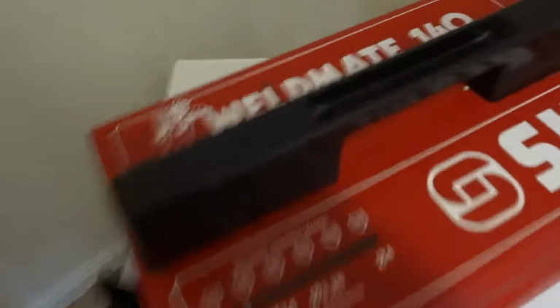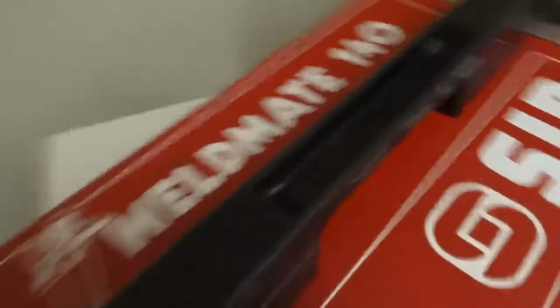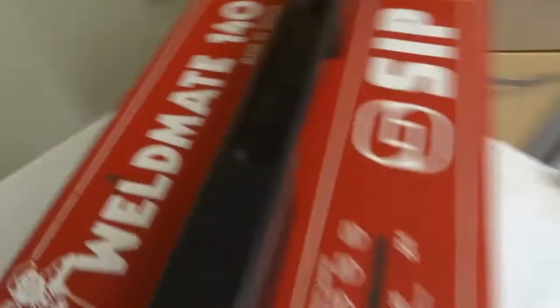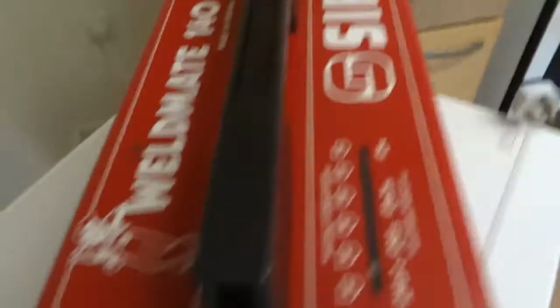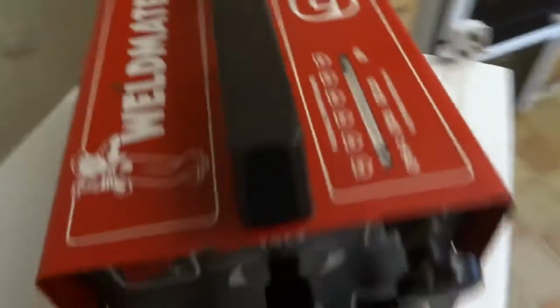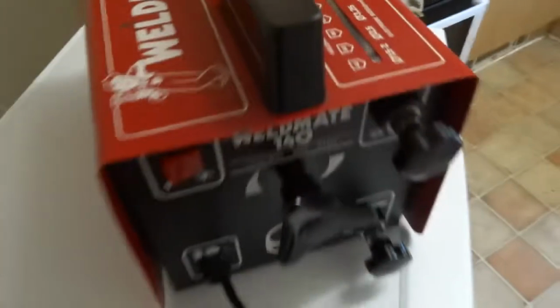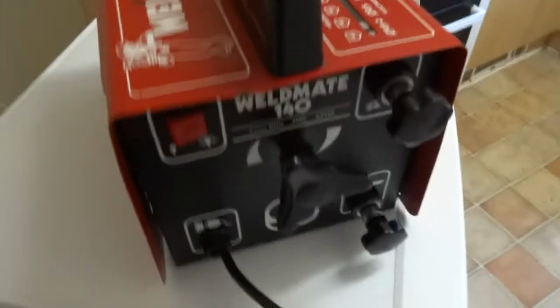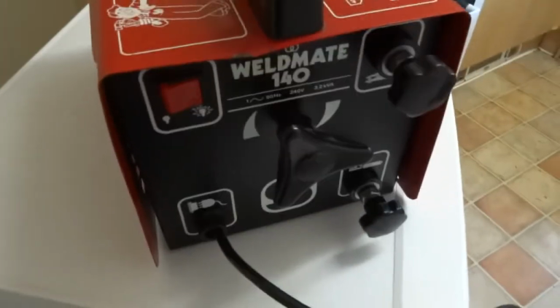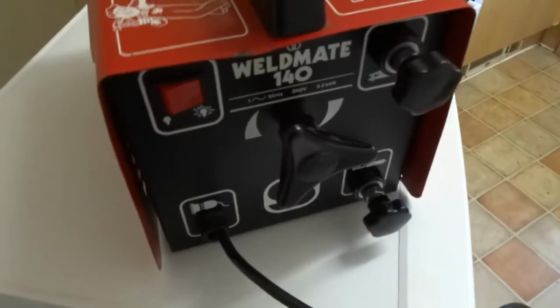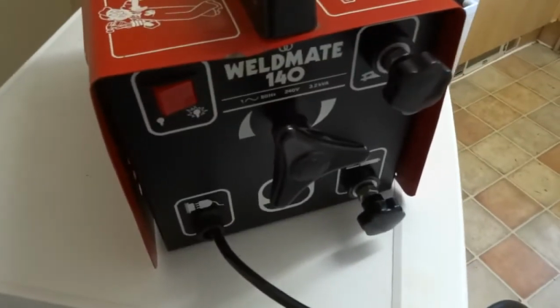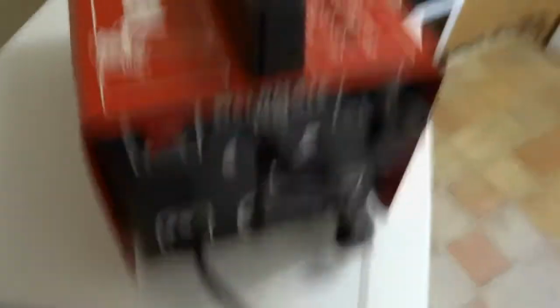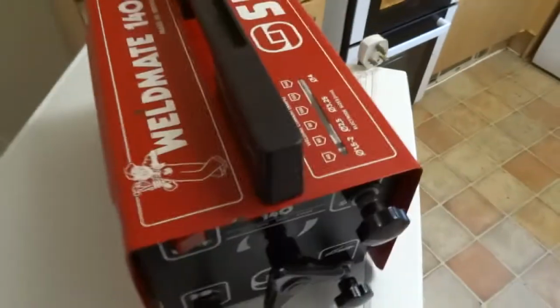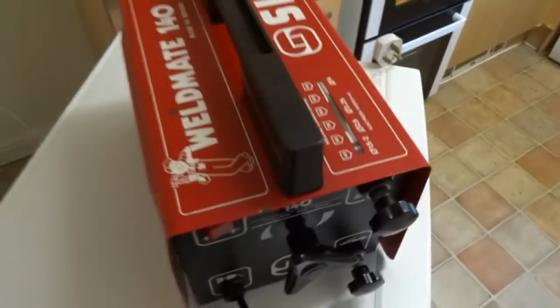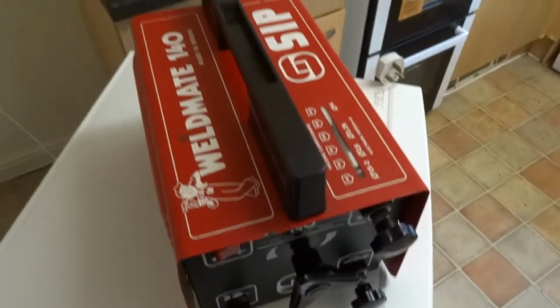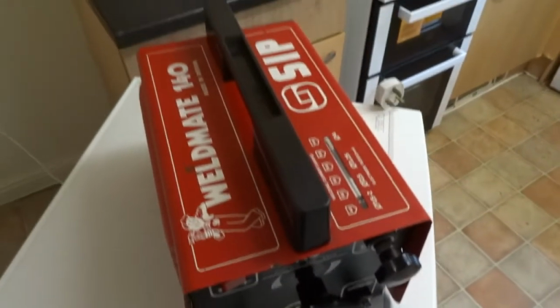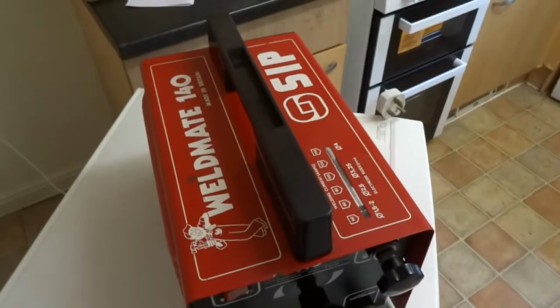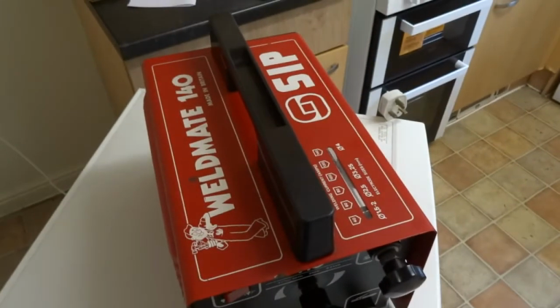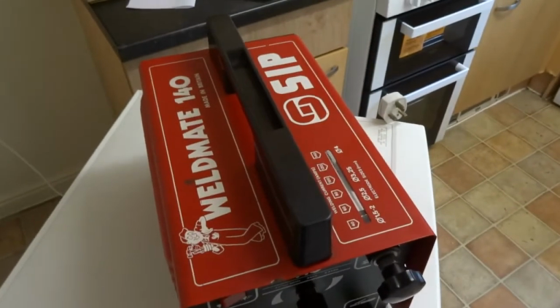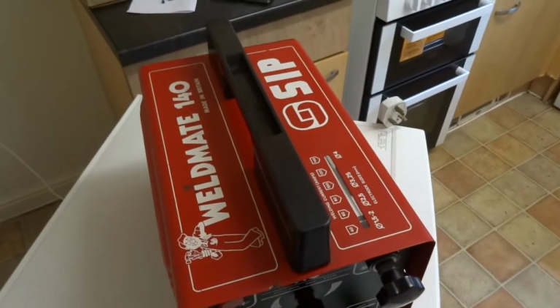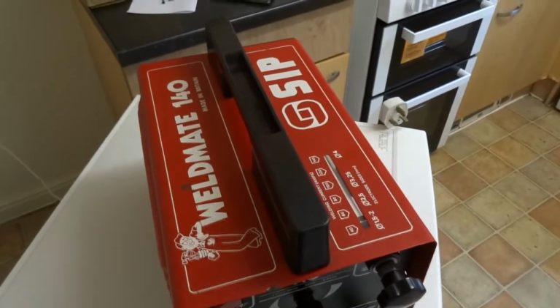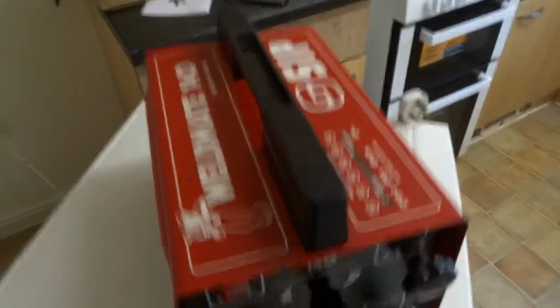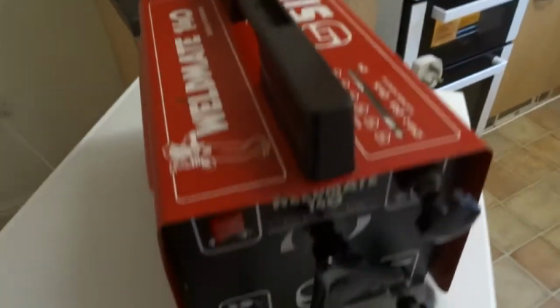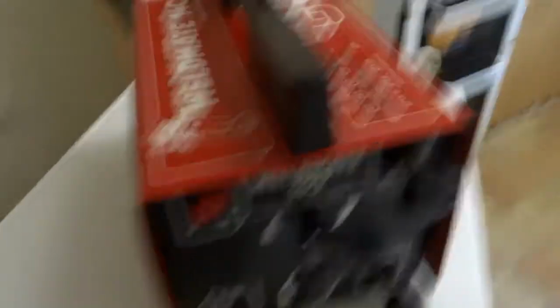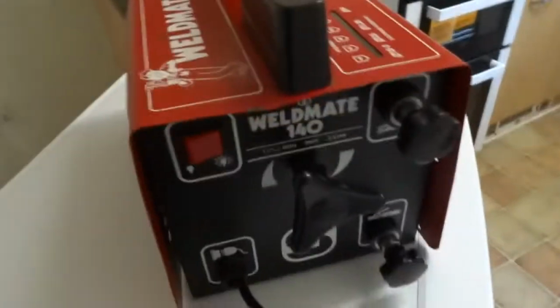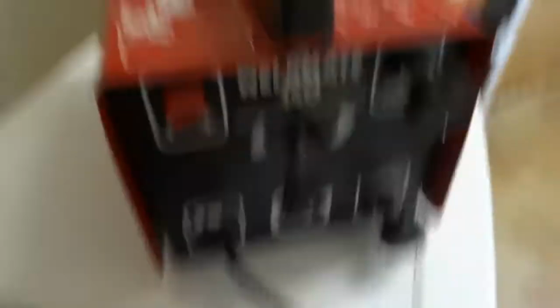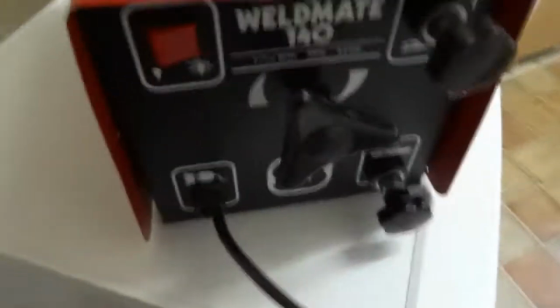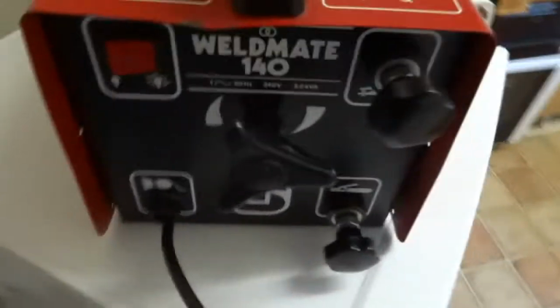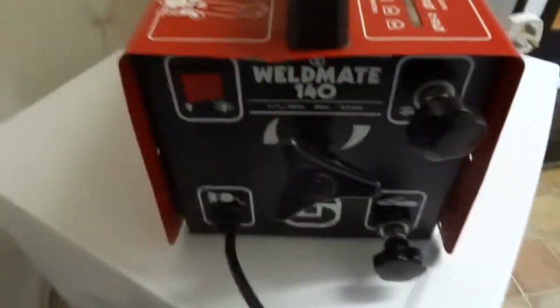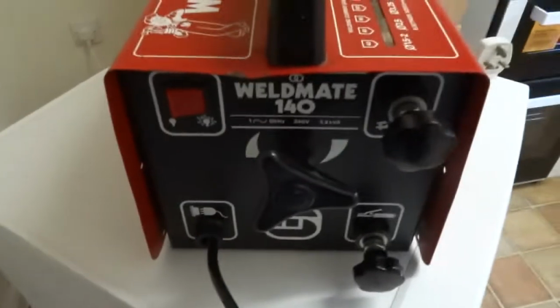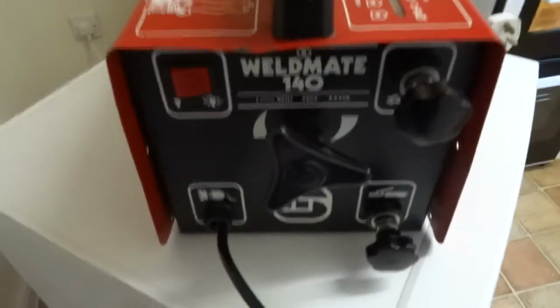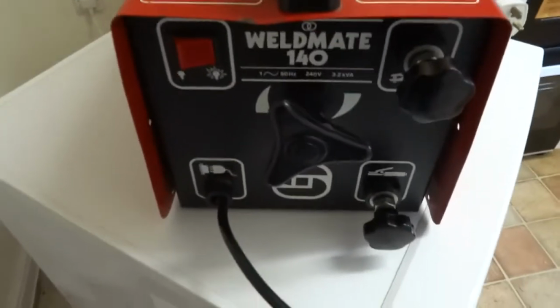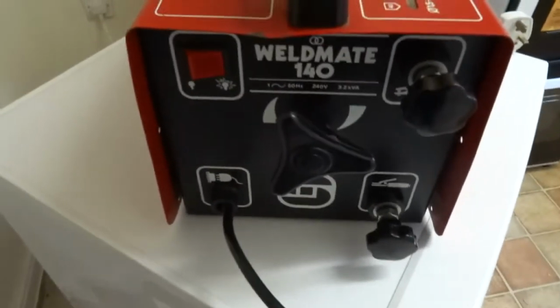I'm going to blog on fixing these welders. This is an arc welder. The next ones will be MIG. I just want to do a video on how they work.